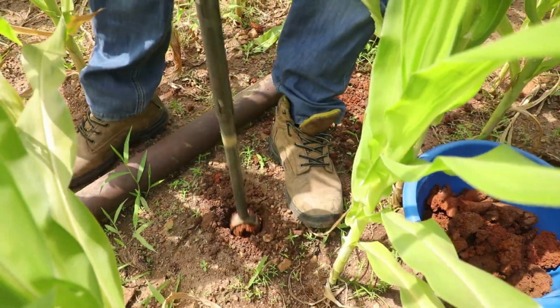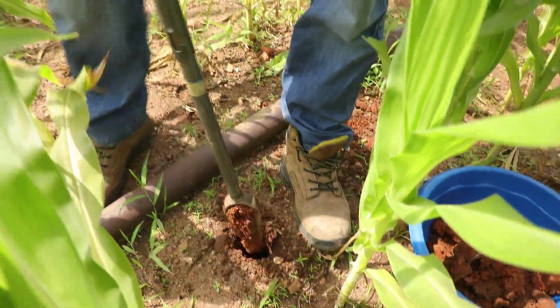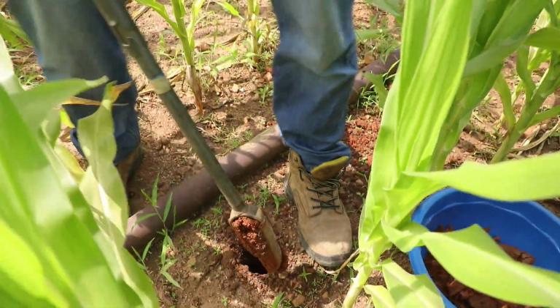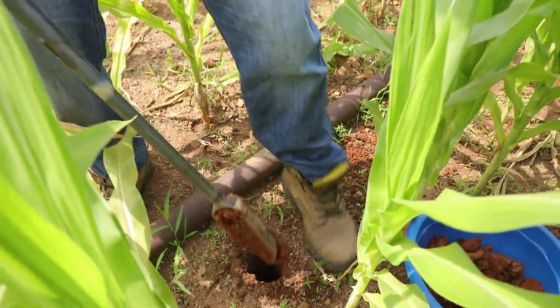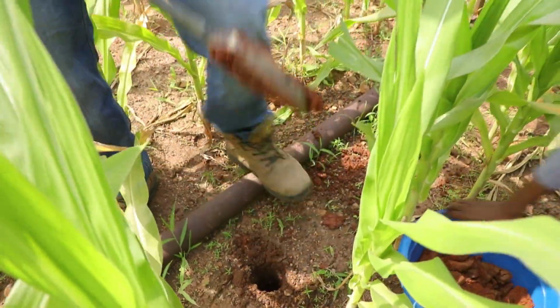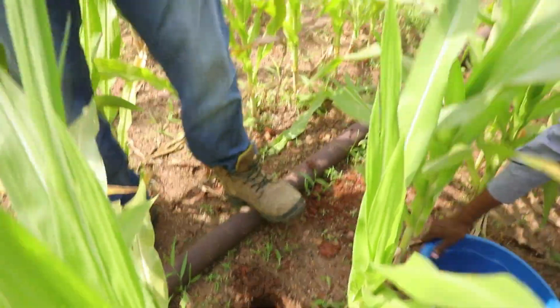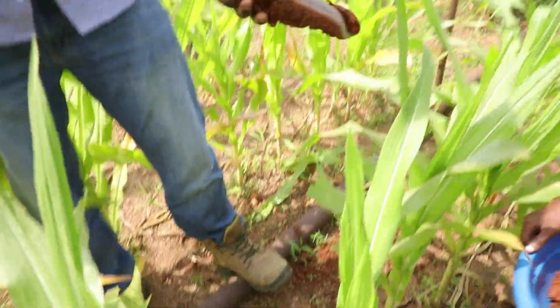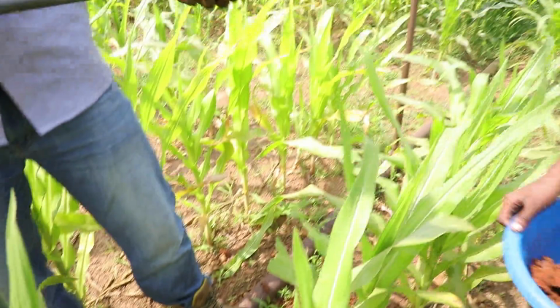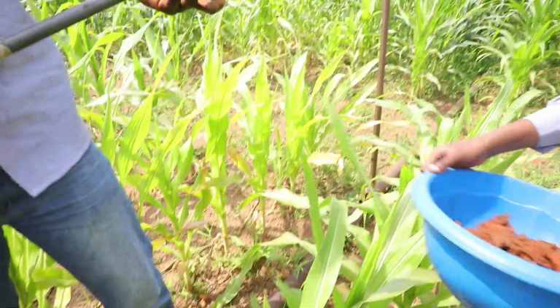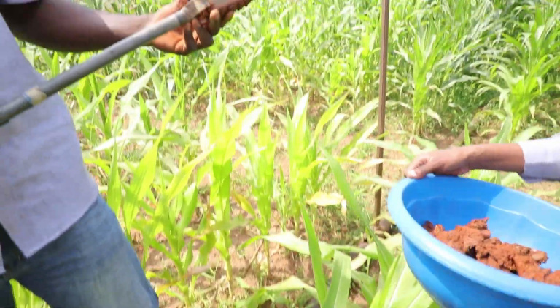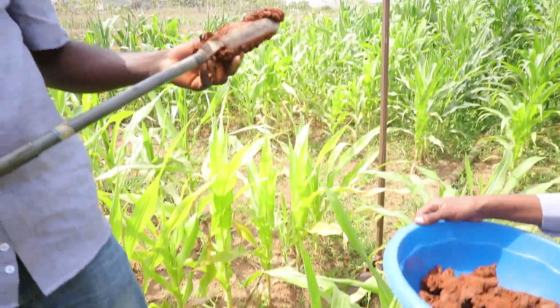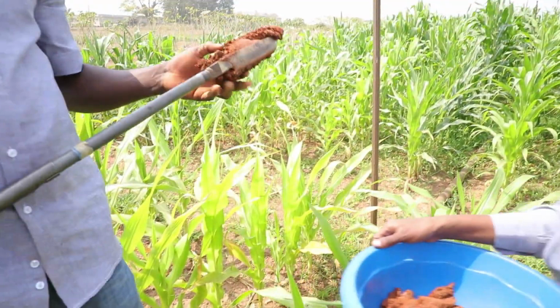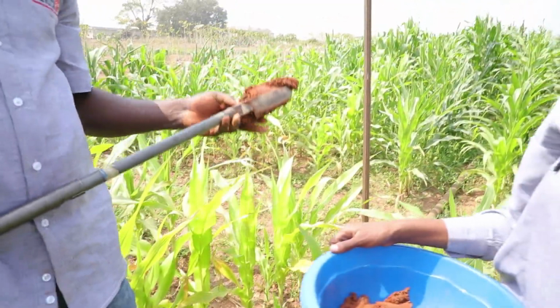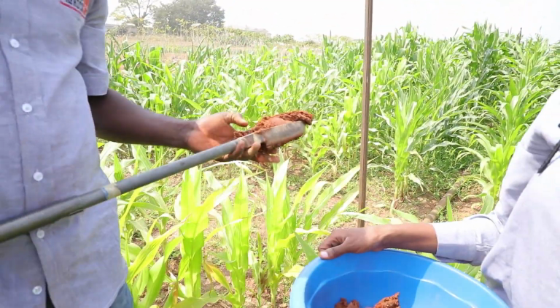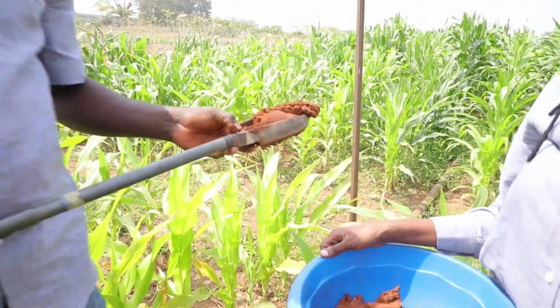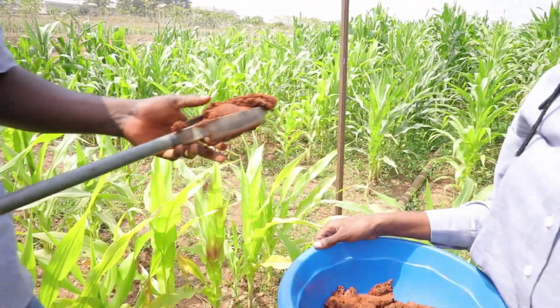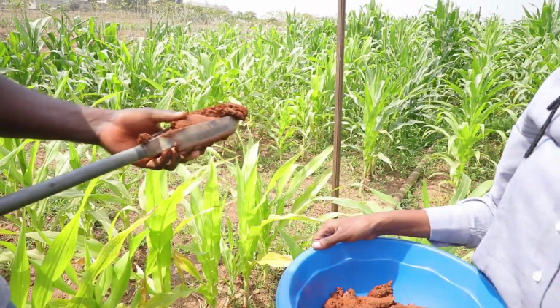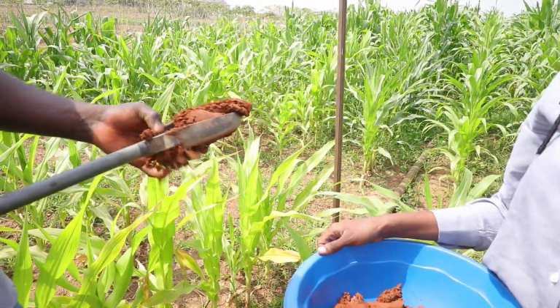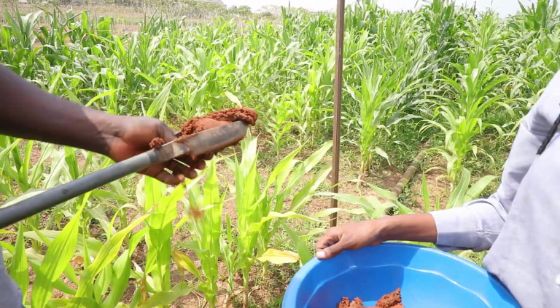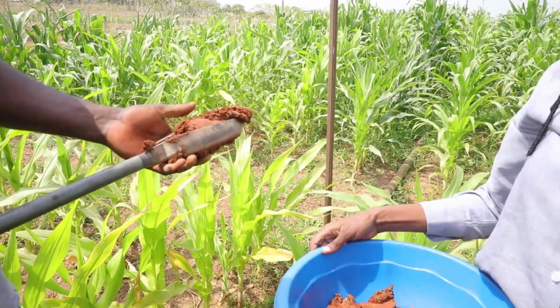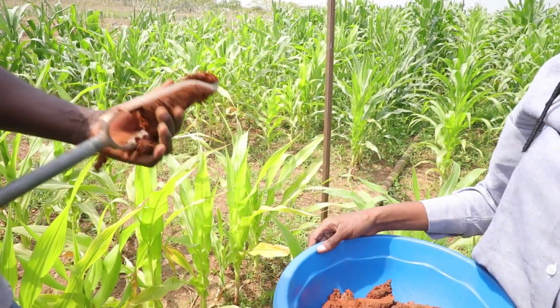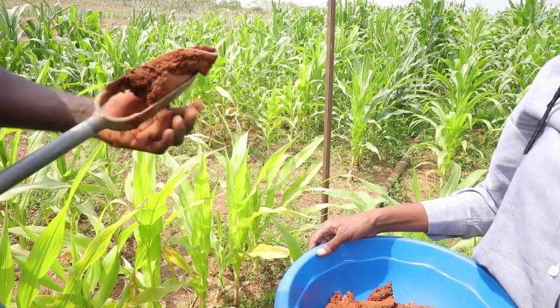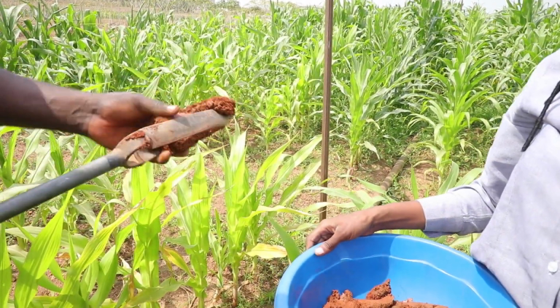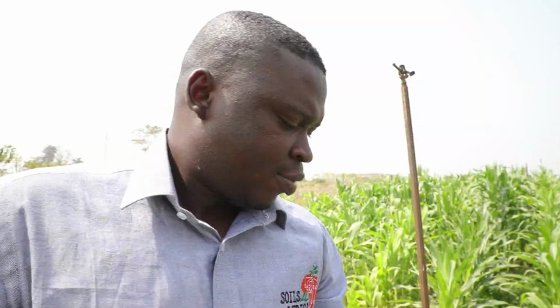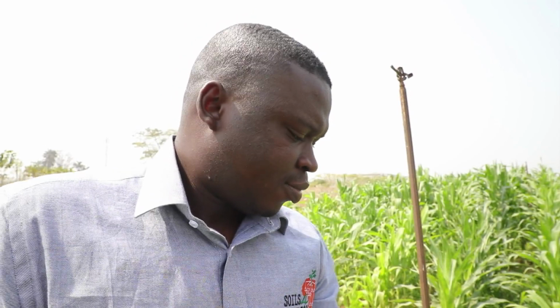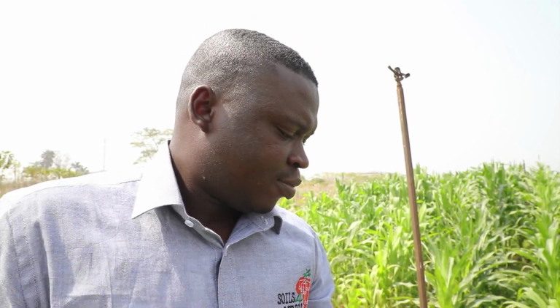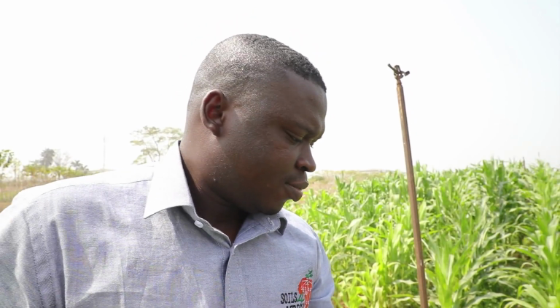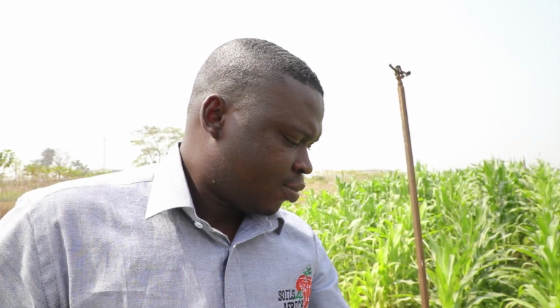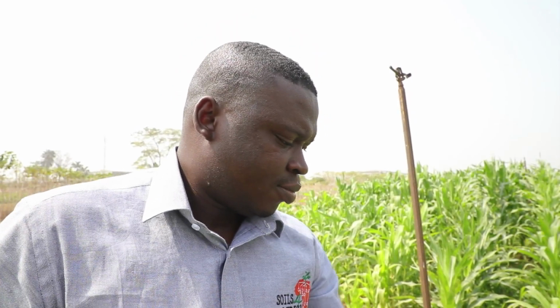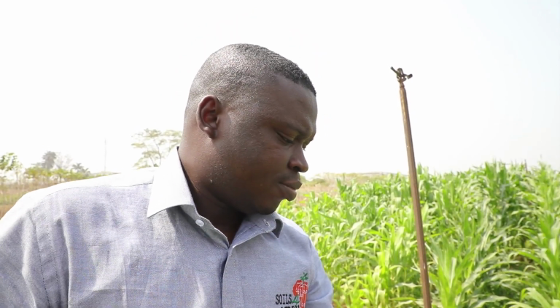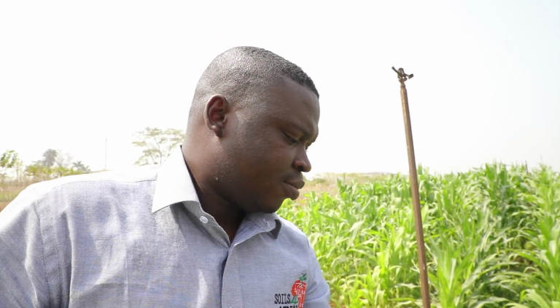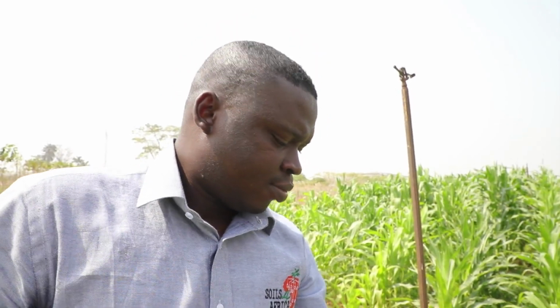Also, while taking the subsoil sample, empty the auger regularly at every 10 centimeters. This will keep the auger from overfilling, which will prevent the auger hole's volume from distorting.